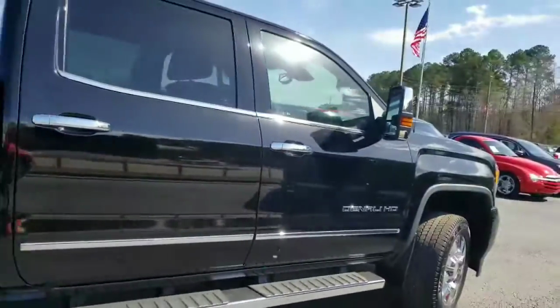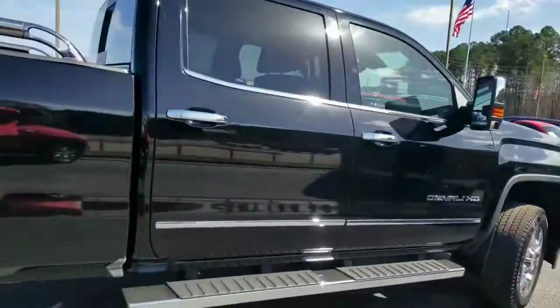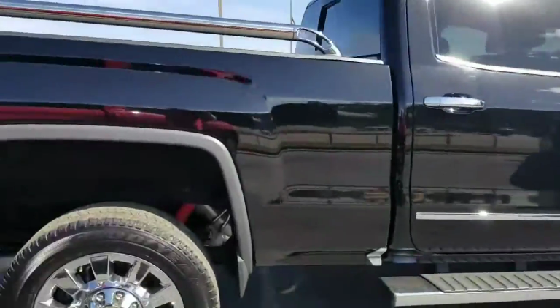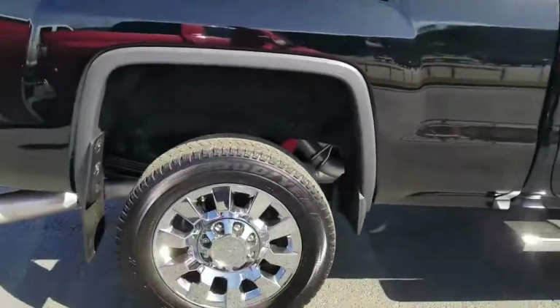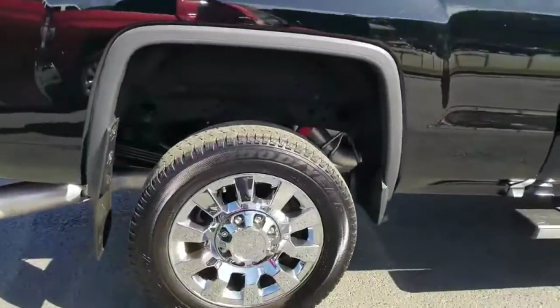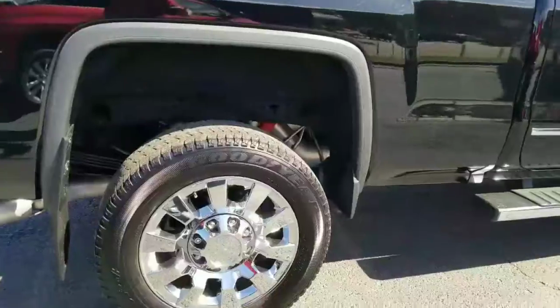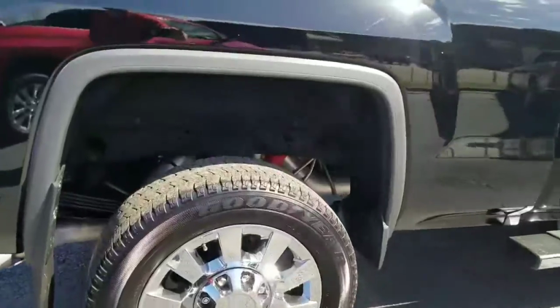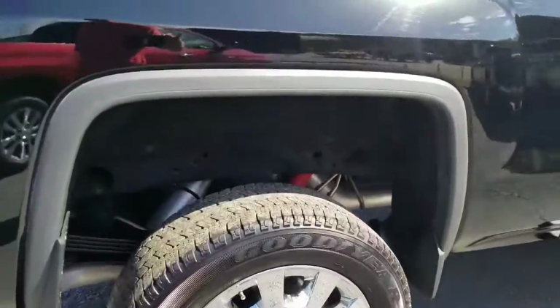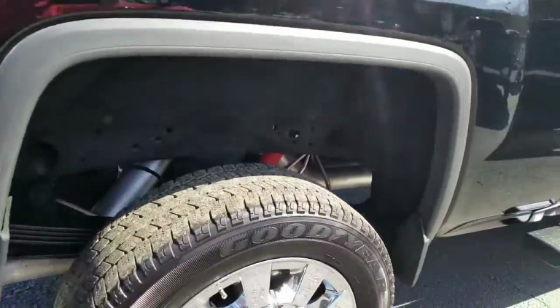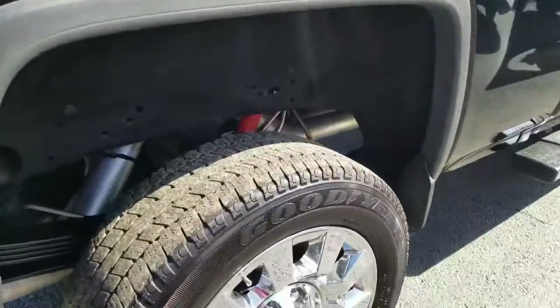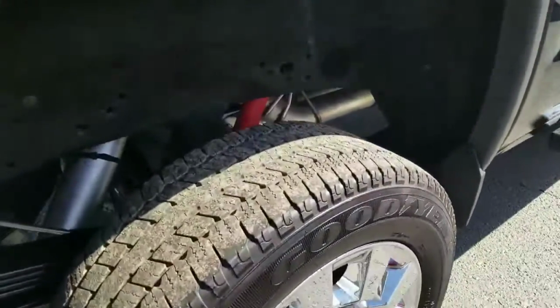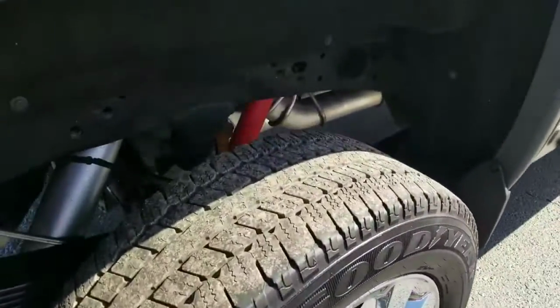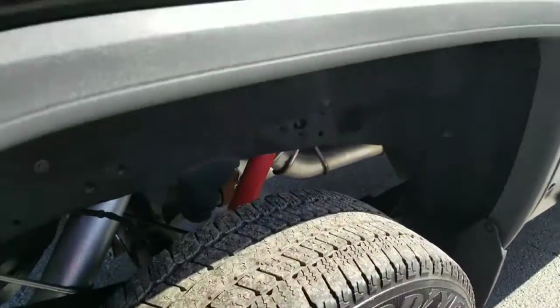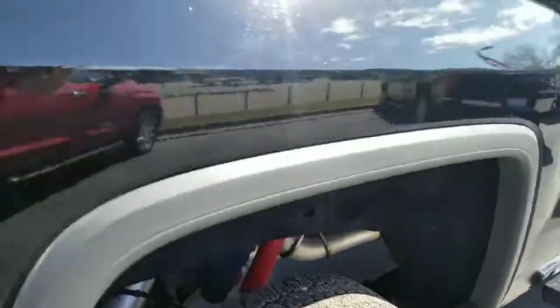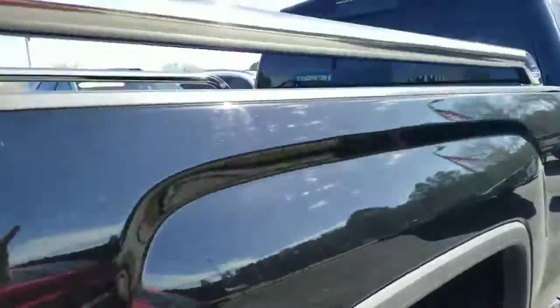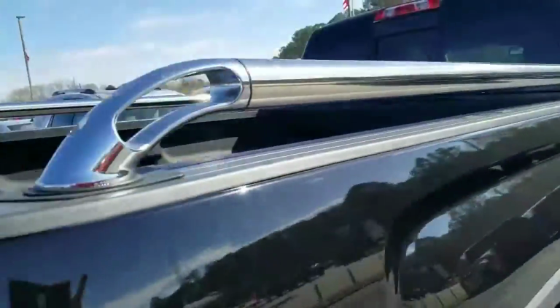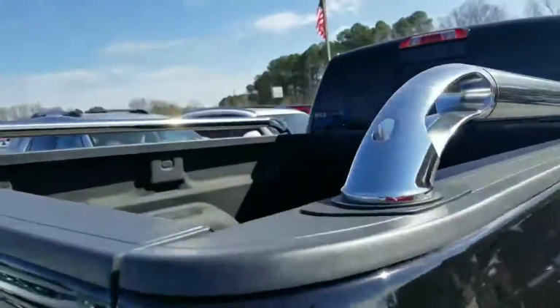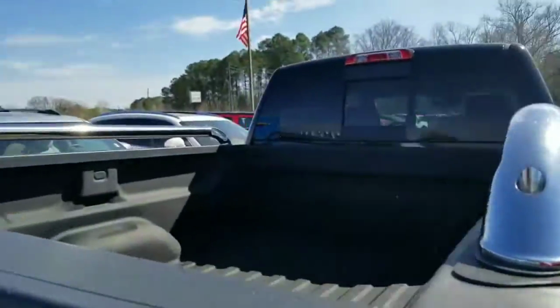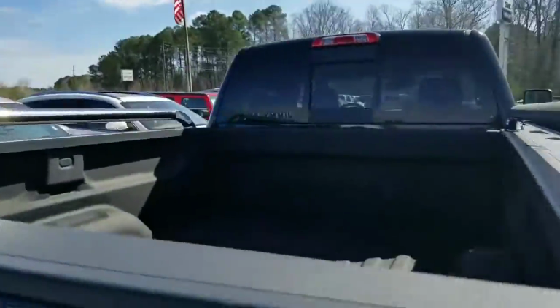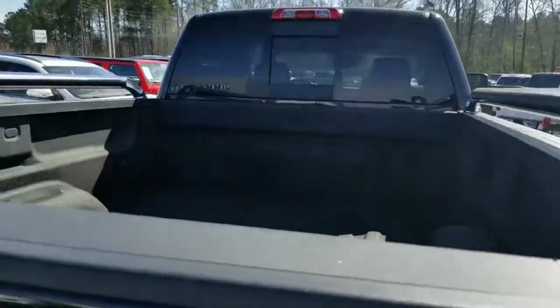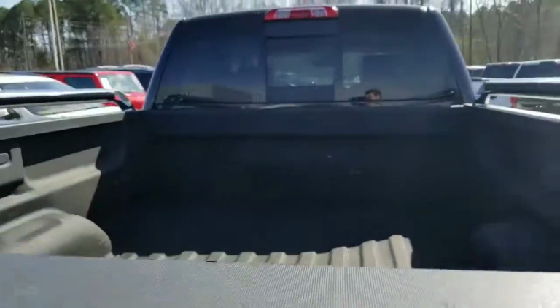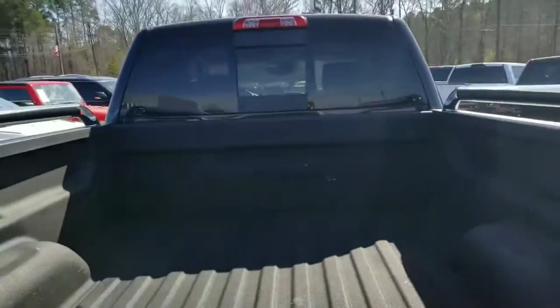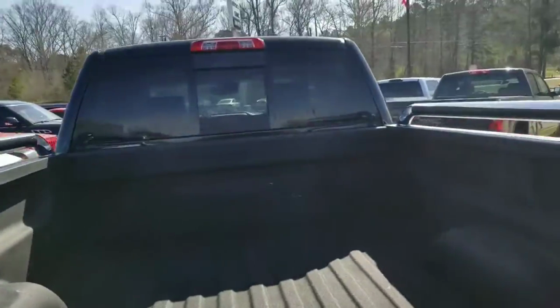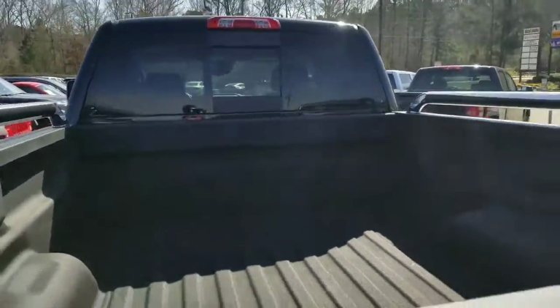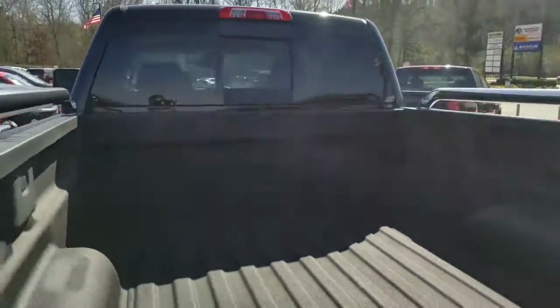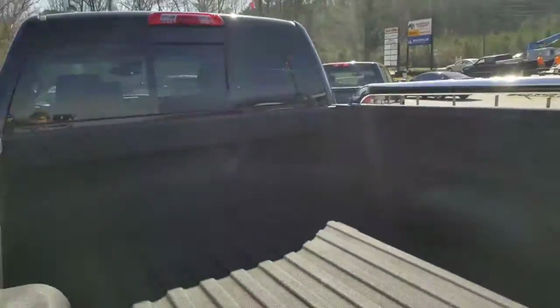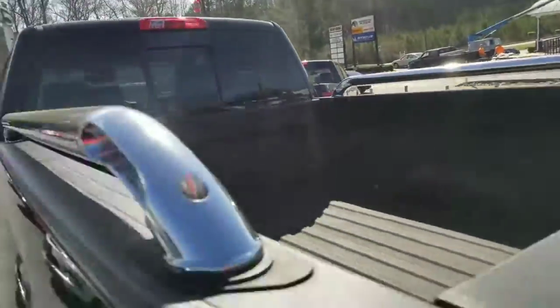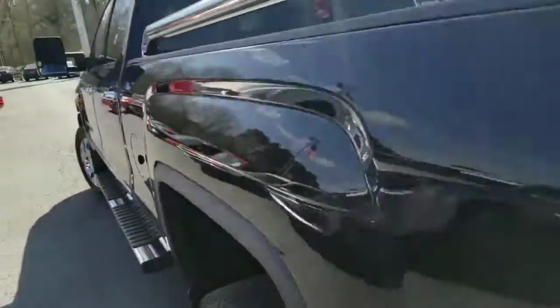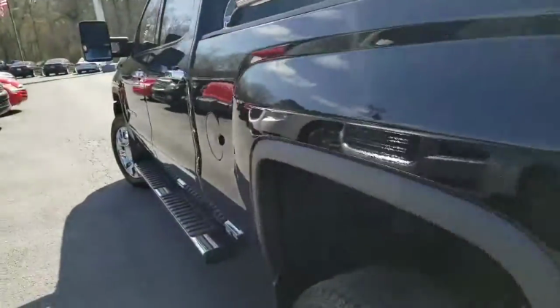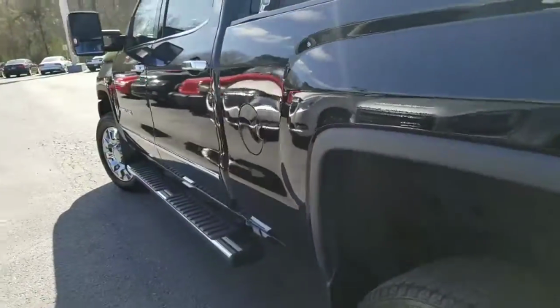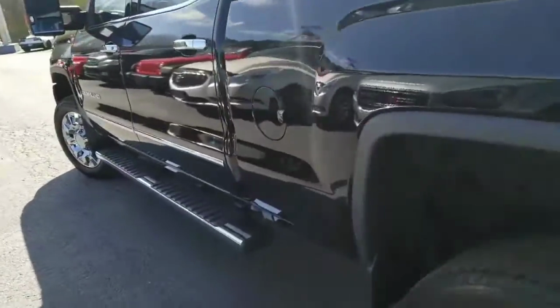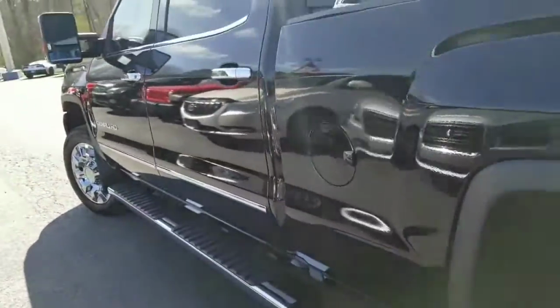It's got black exterior, chrome wheels, great tread left on the tires, spray-in bed liner, and step assist.